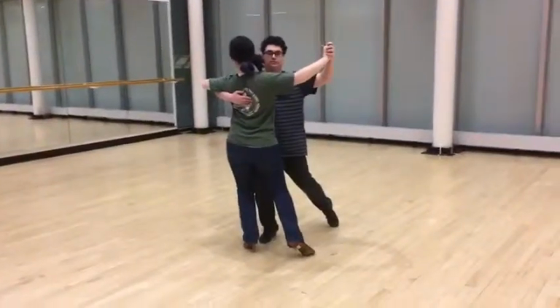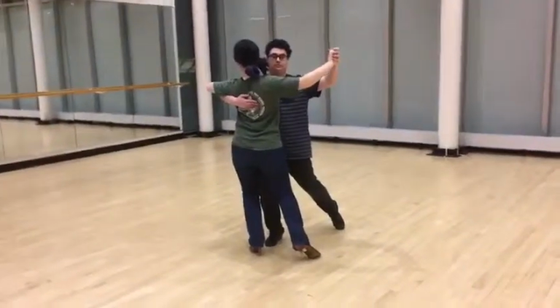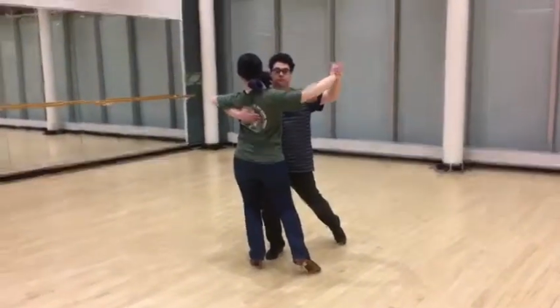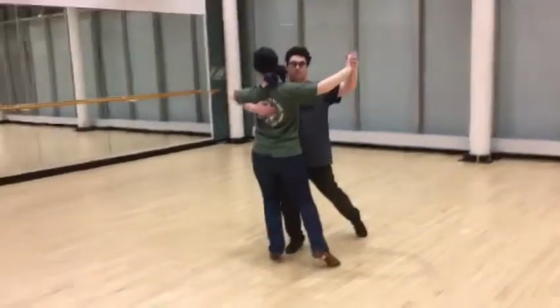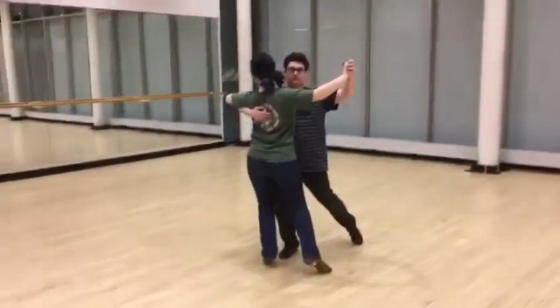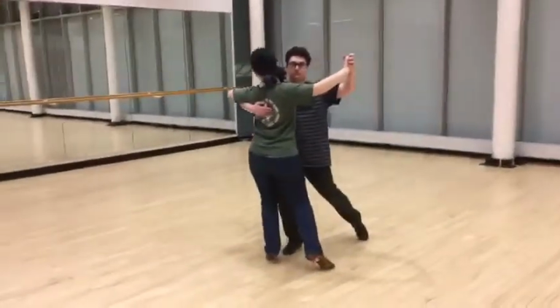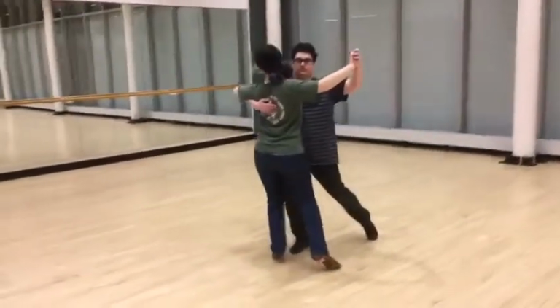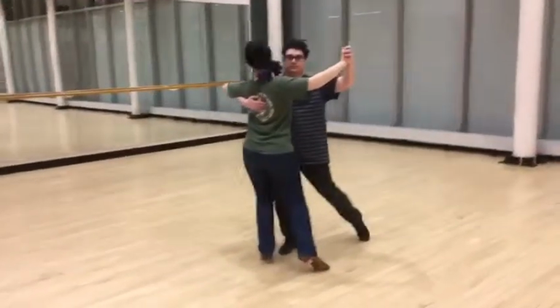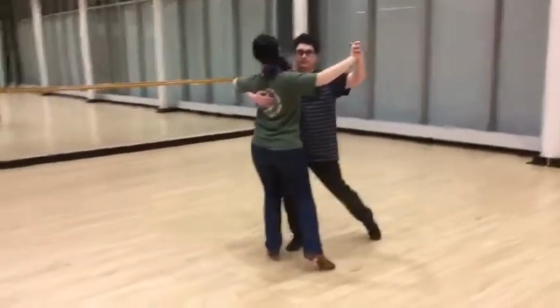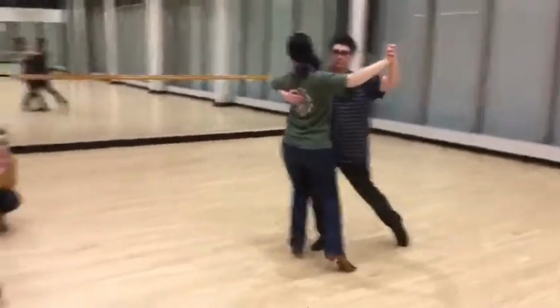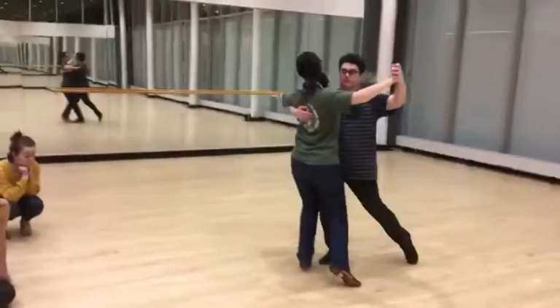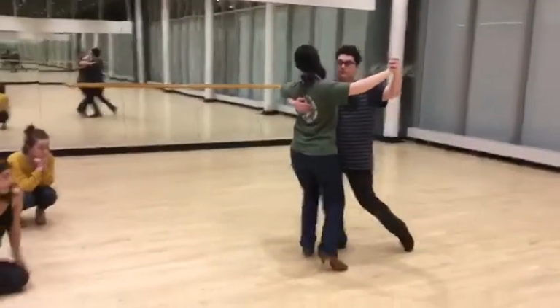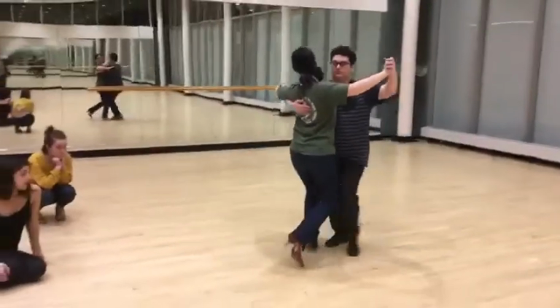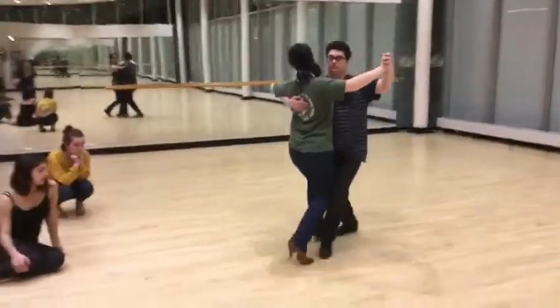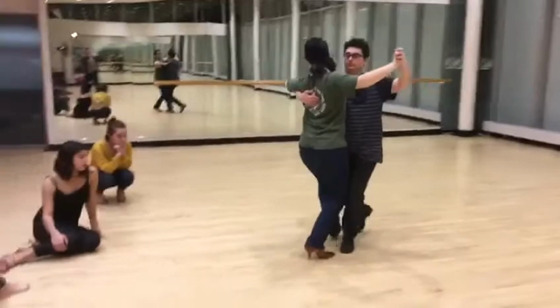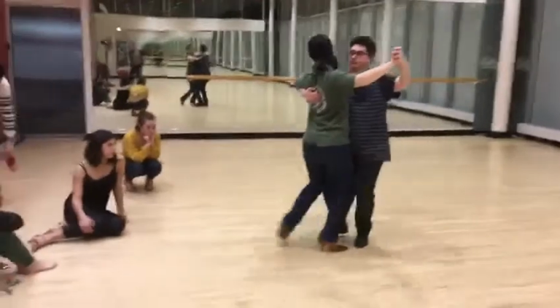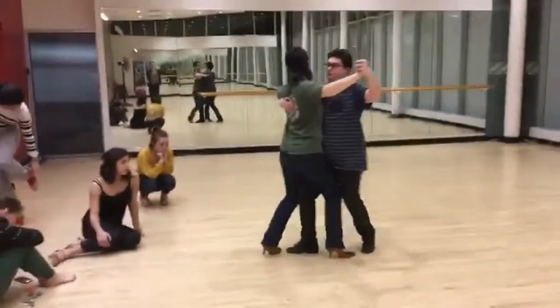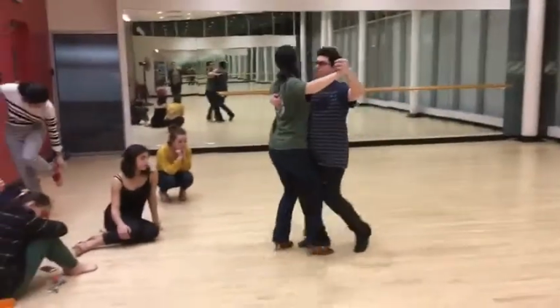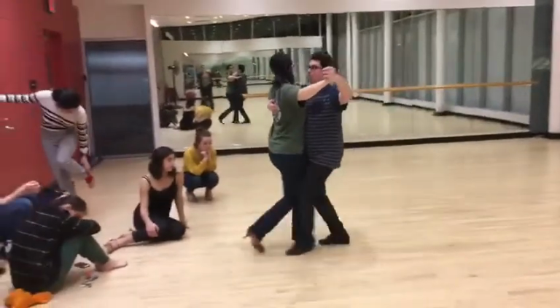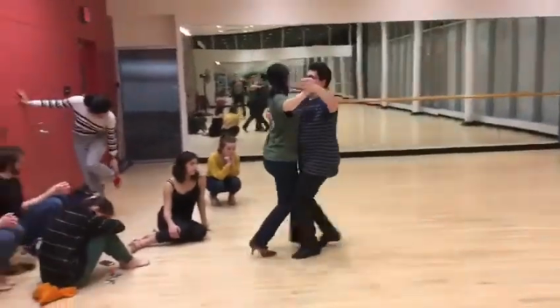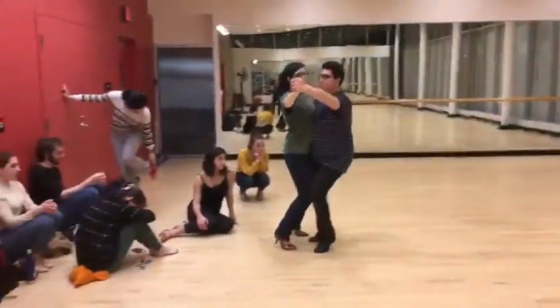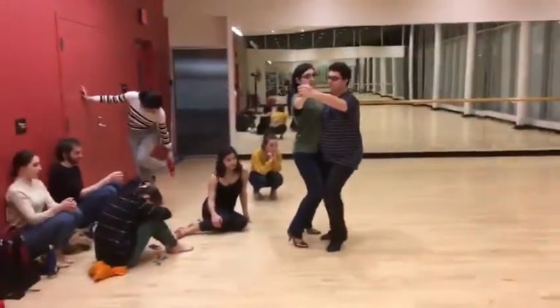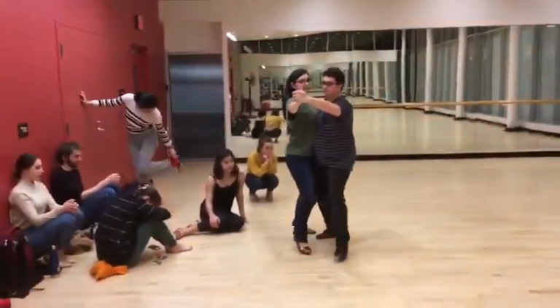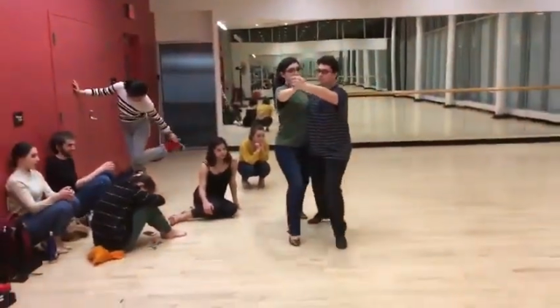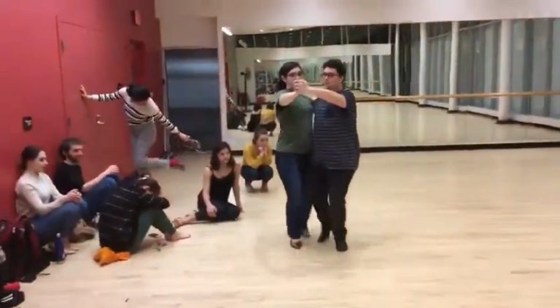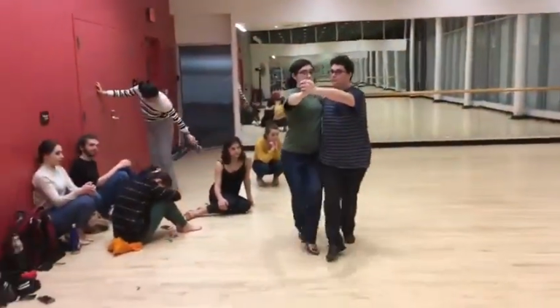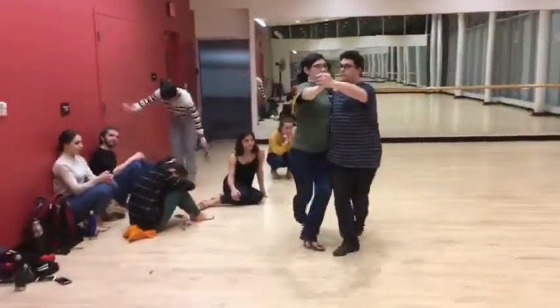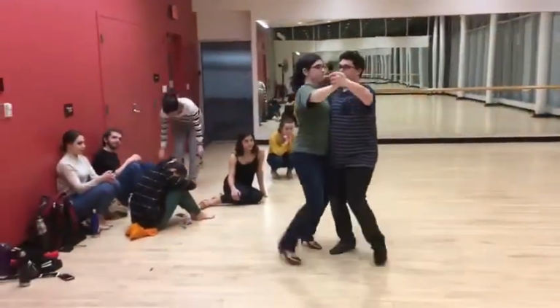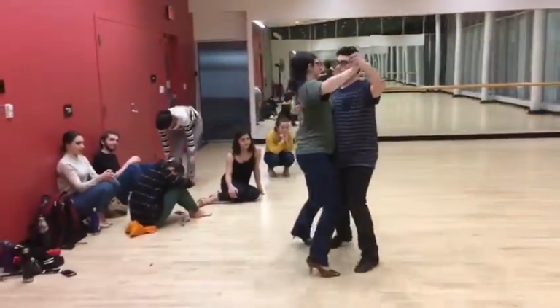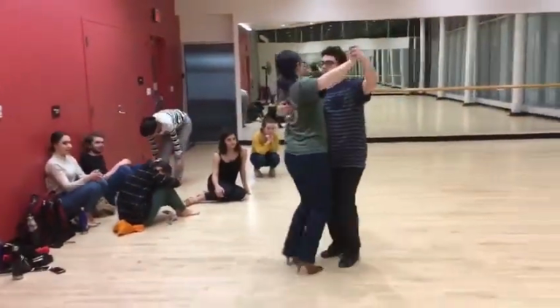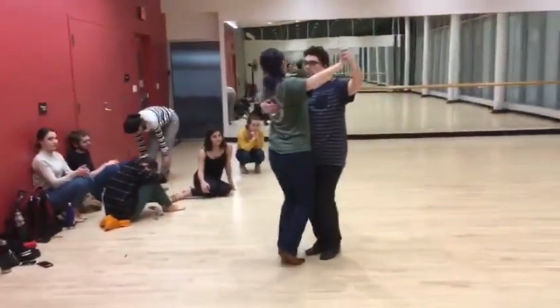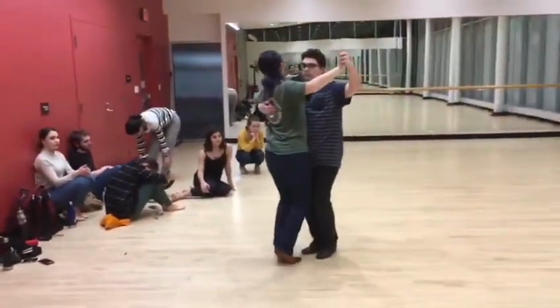All right, so bronze international tango. We have two walks into a link and closed promenade: slow, slow, quick, quick, slow, quick, quick, slow.